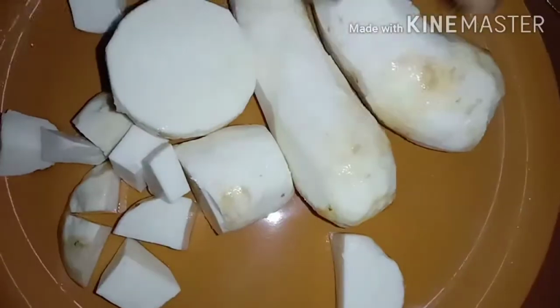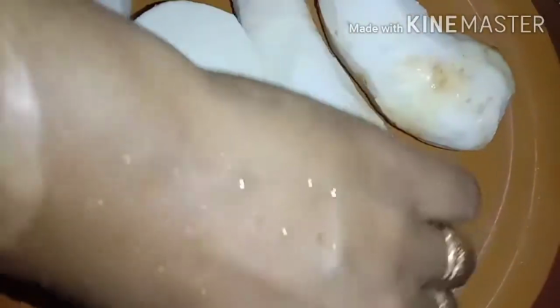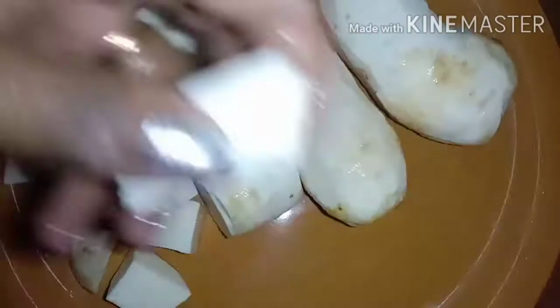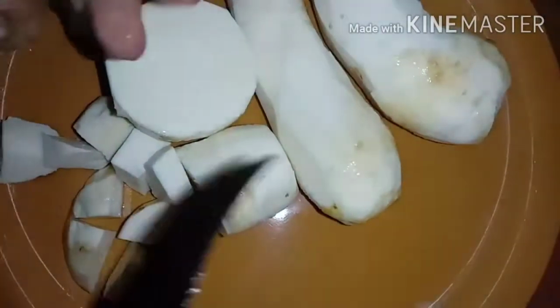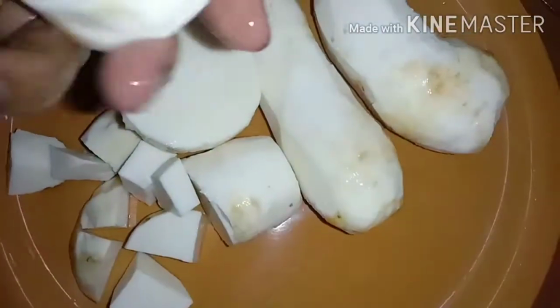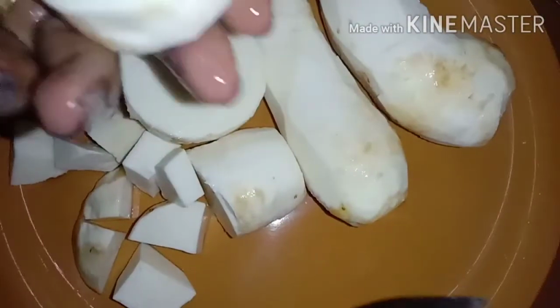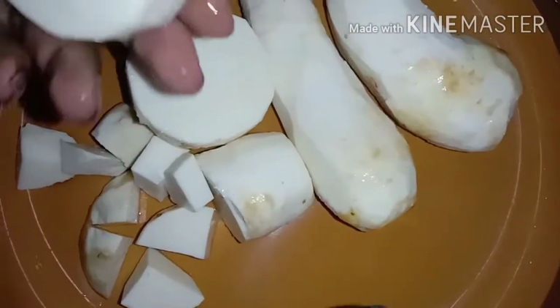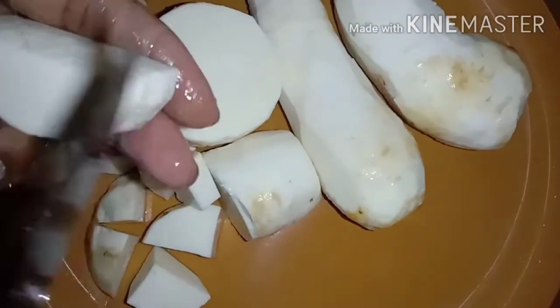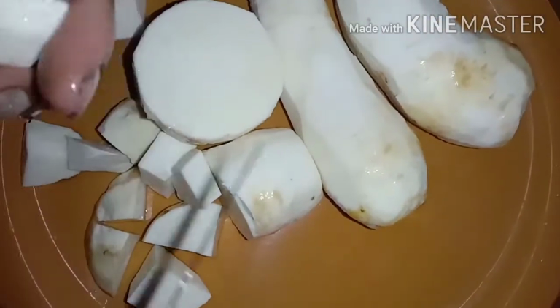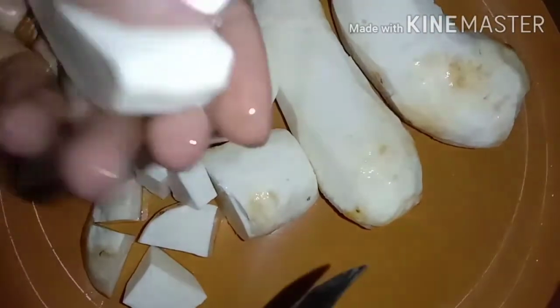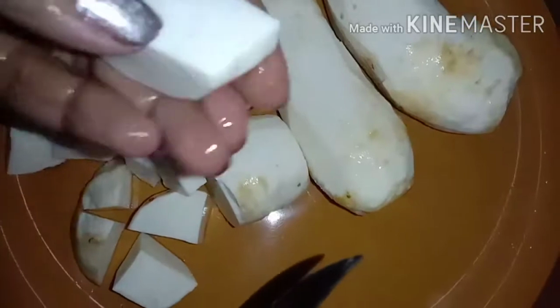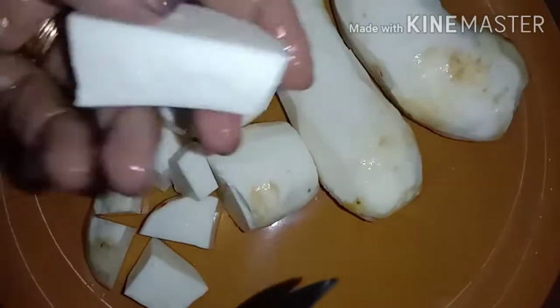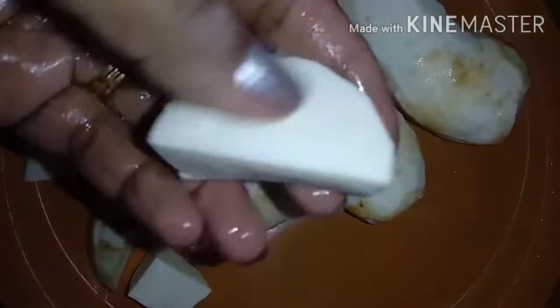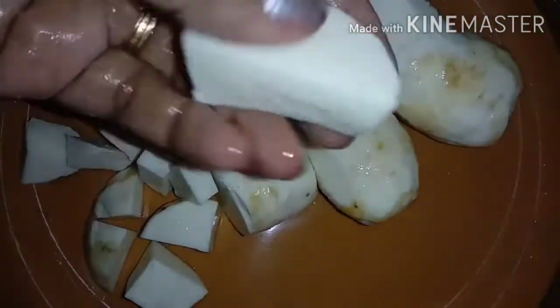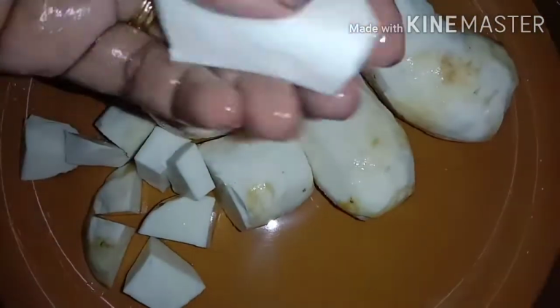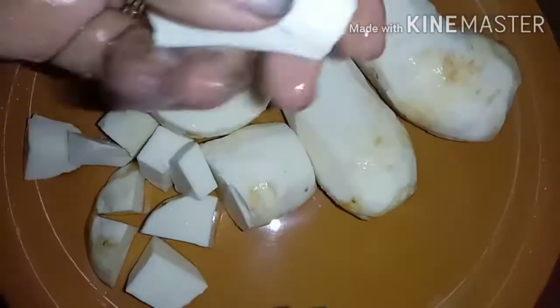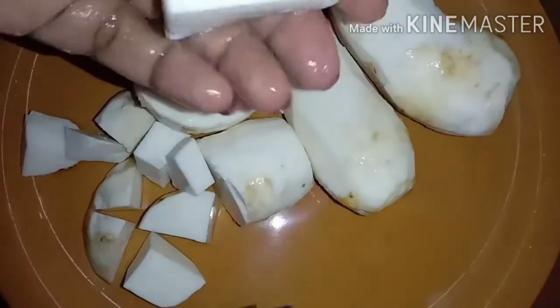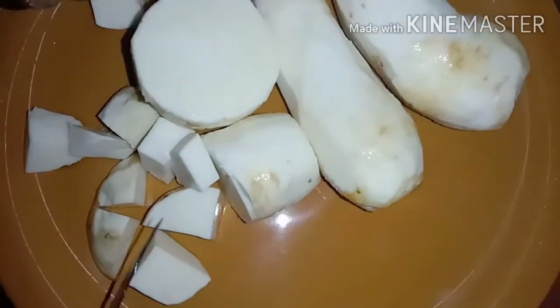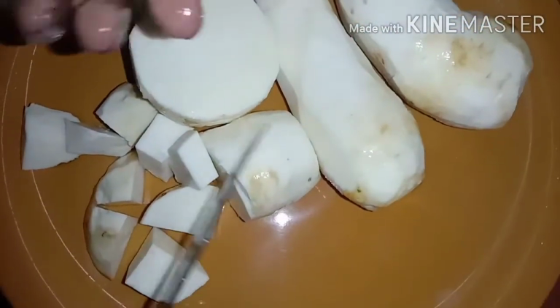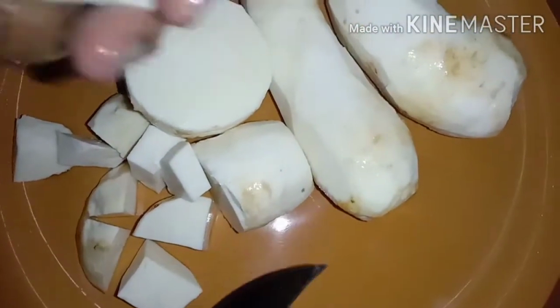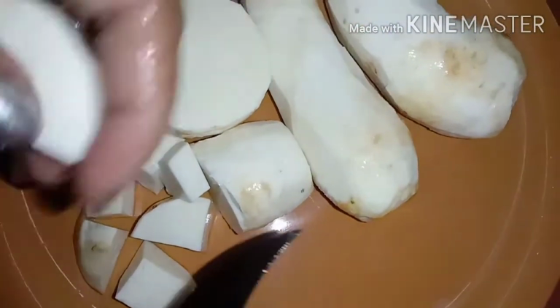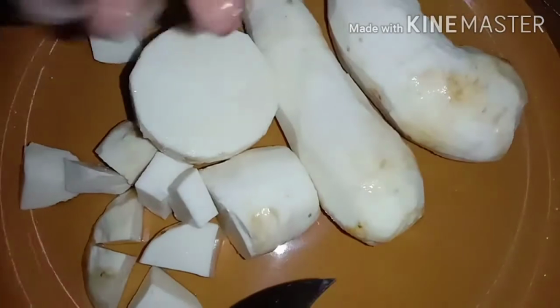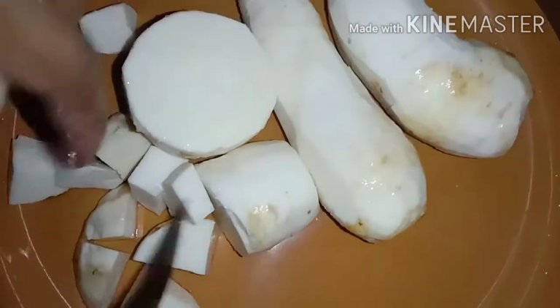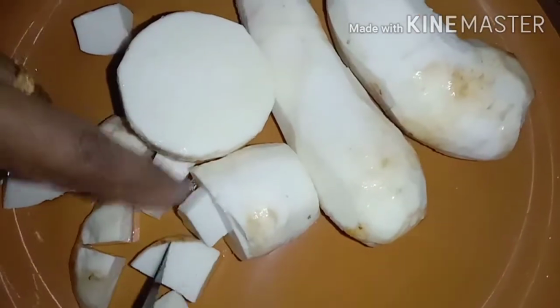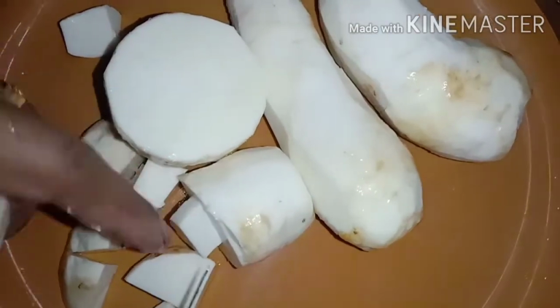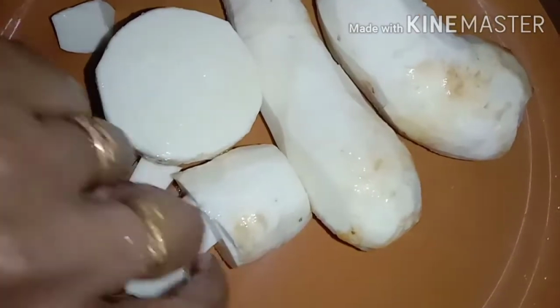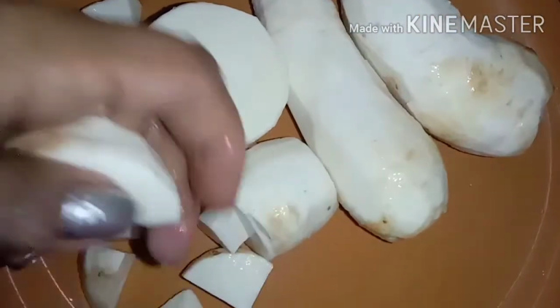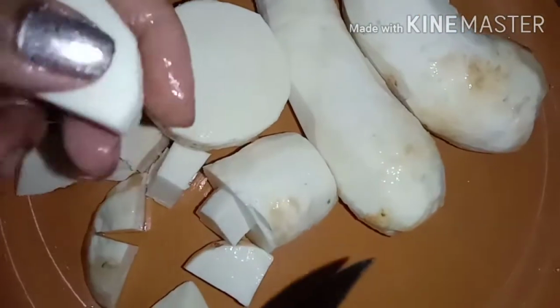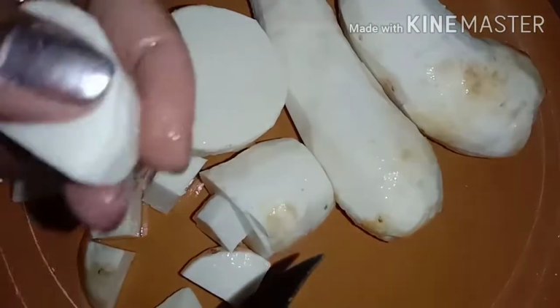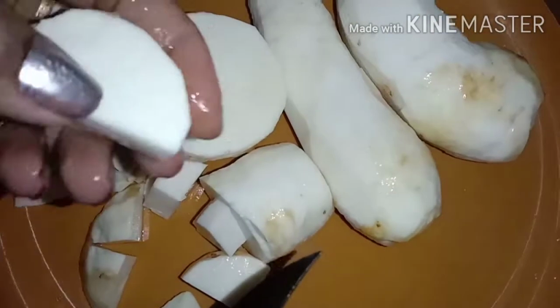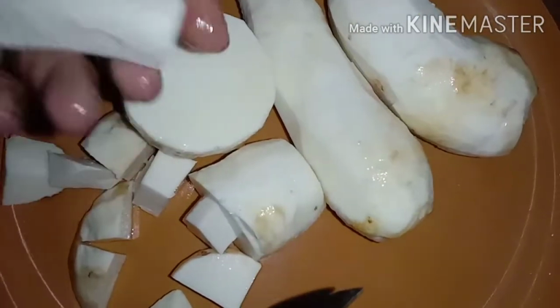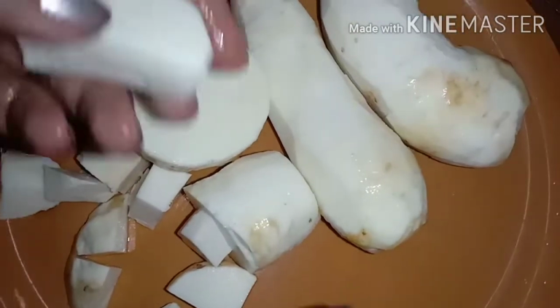We will be cutting the chamber in the middle. We will cut the chamber in 3-4 hours. This will be a small piece of the chamber, cut in the middle.